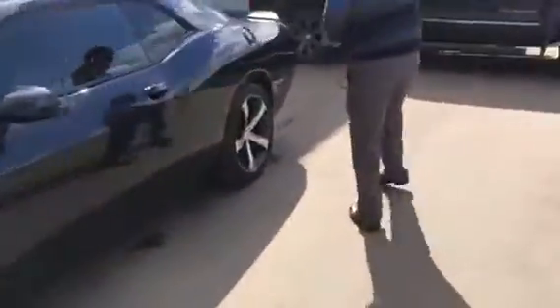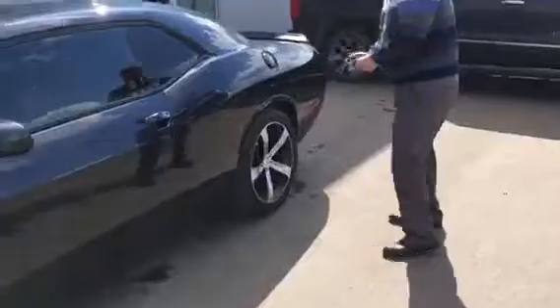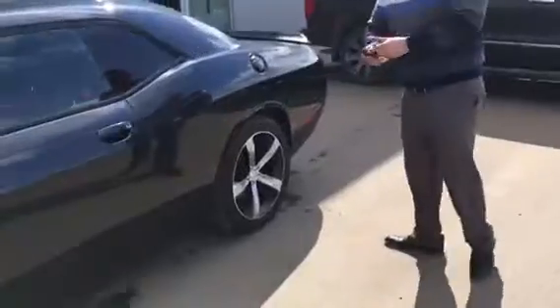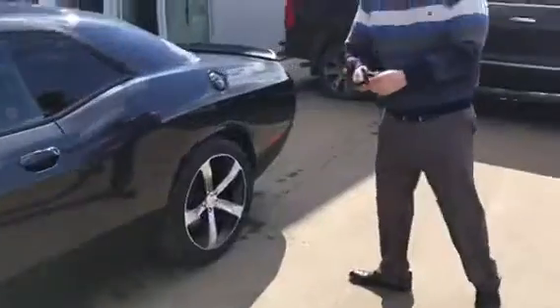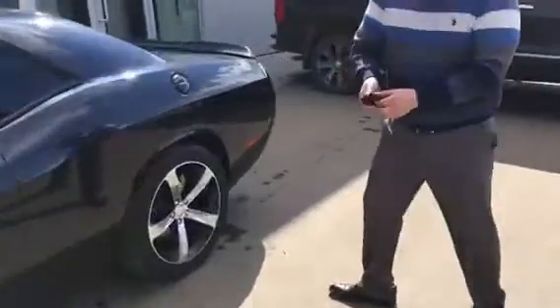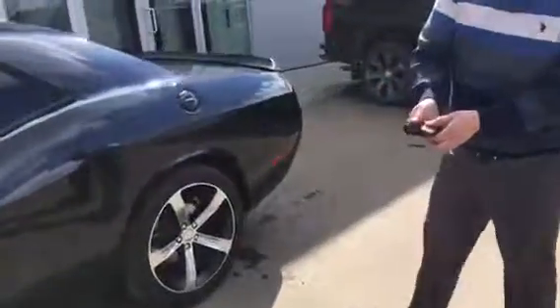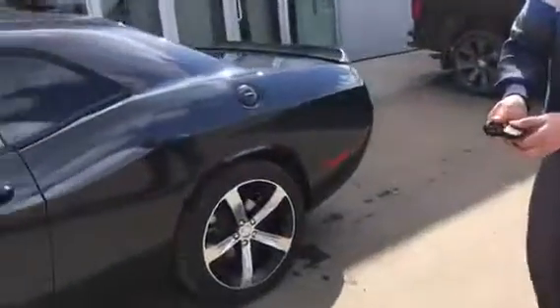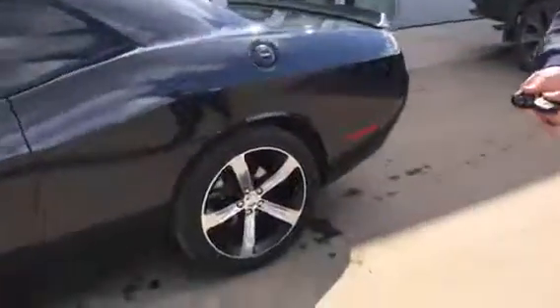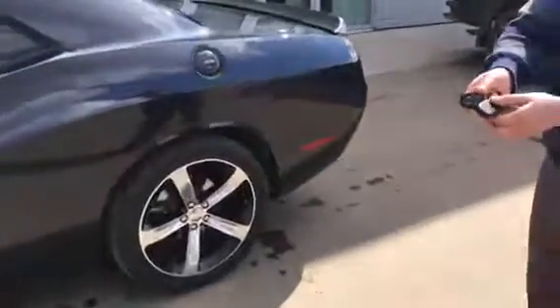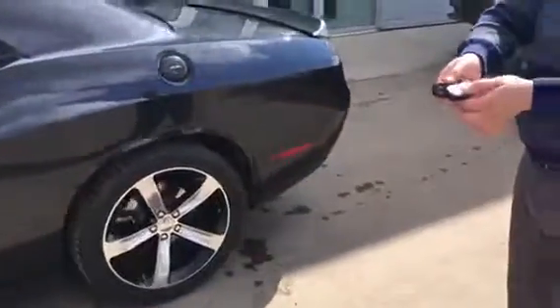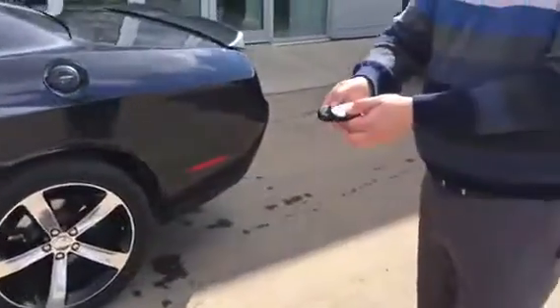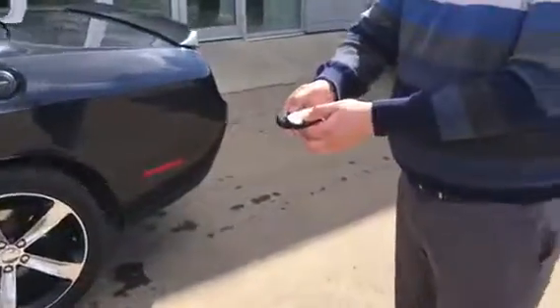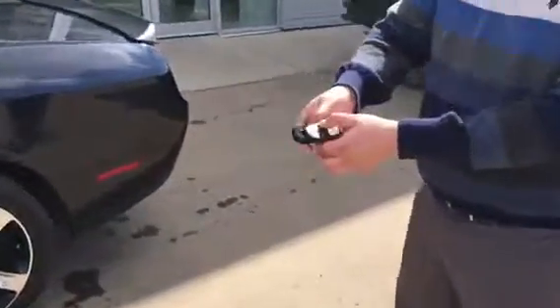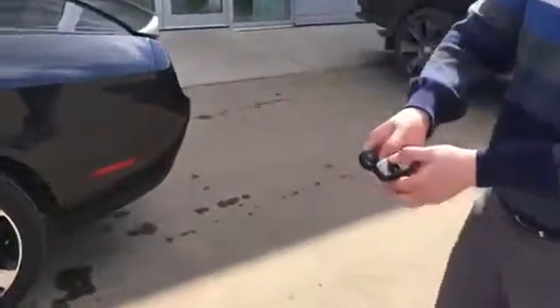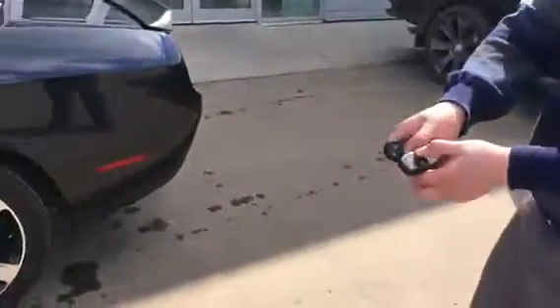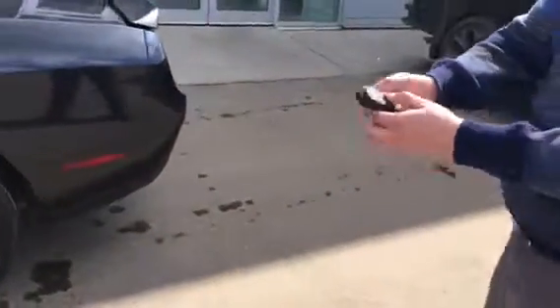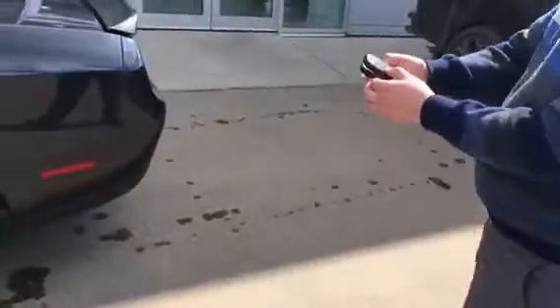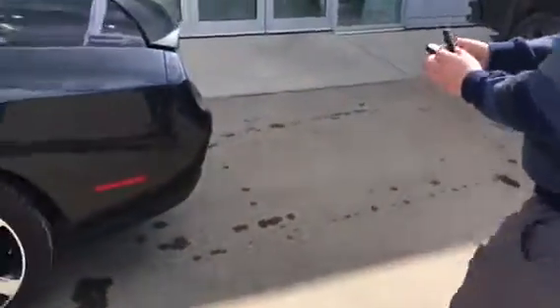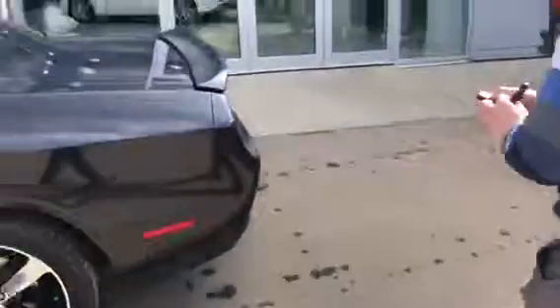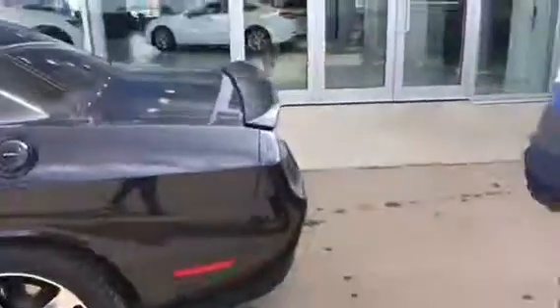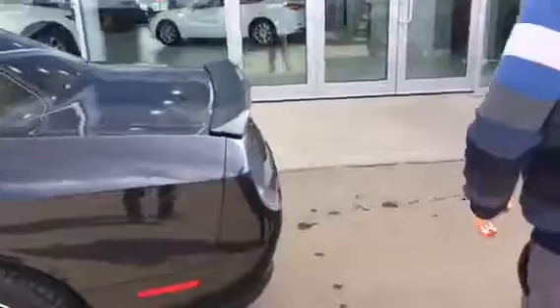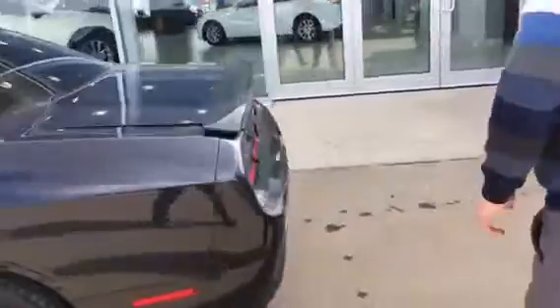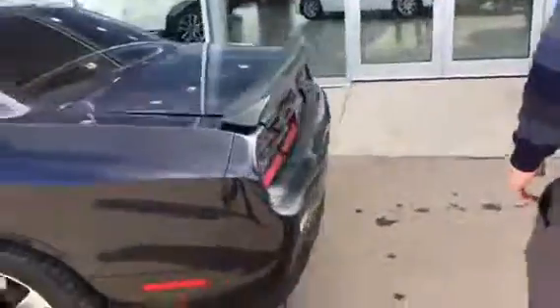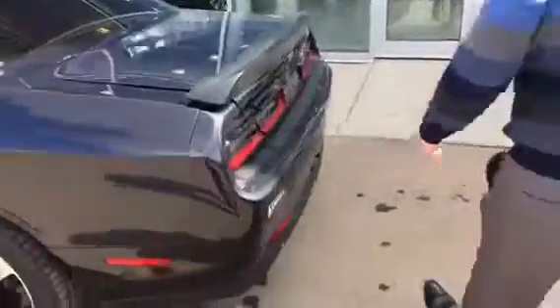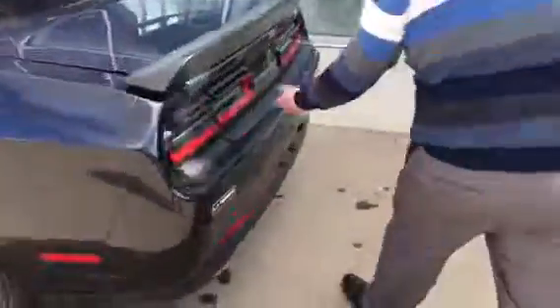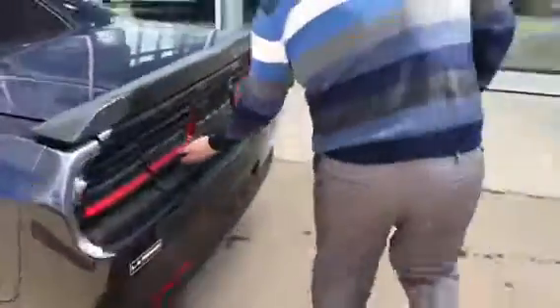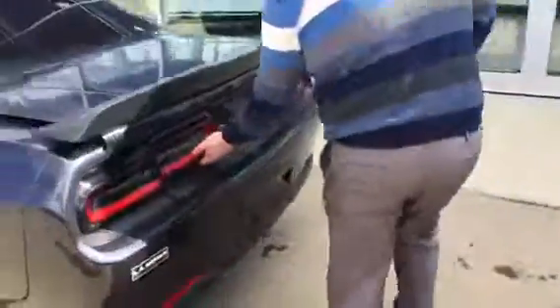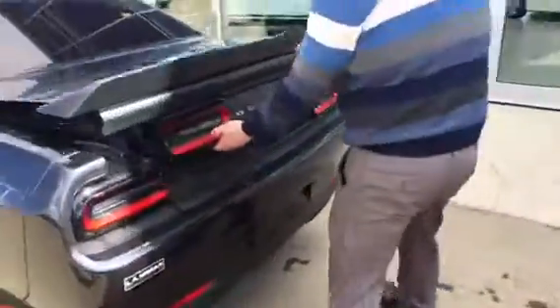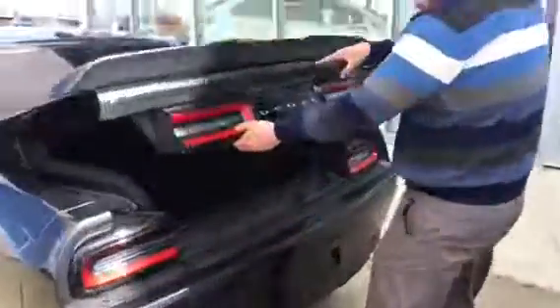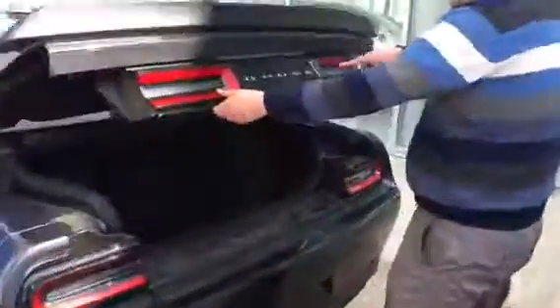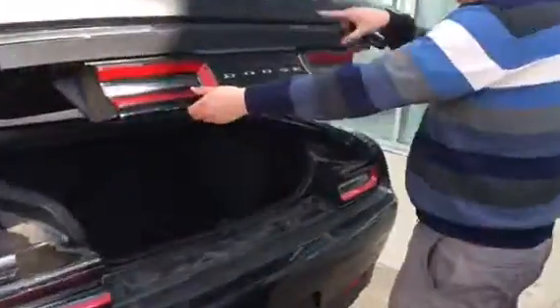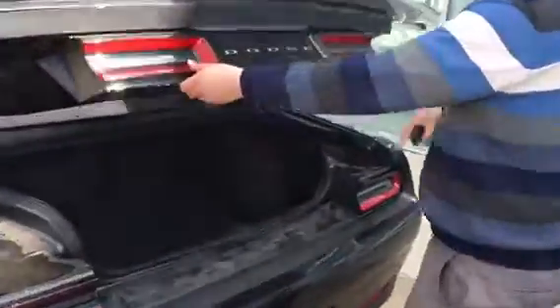You only get two keys, and you've got the pop trunk, remote start, and everything on it. Pop that open and you've got the backup camera right there.